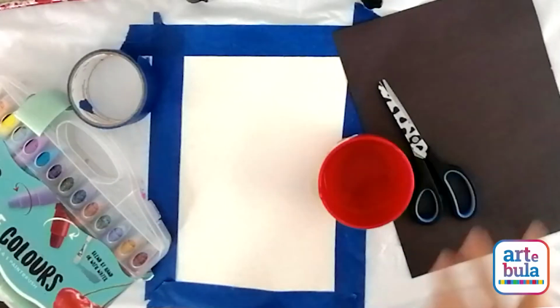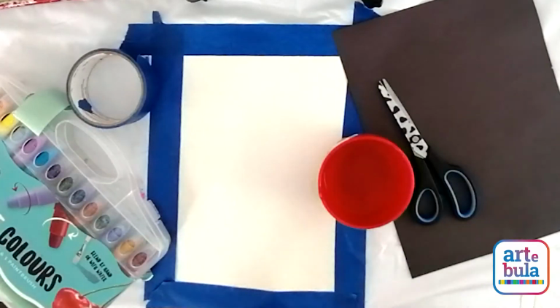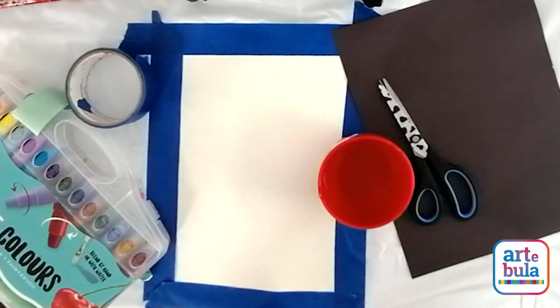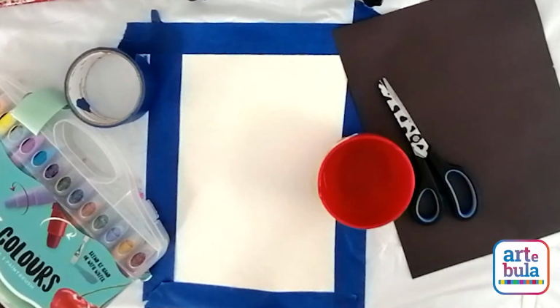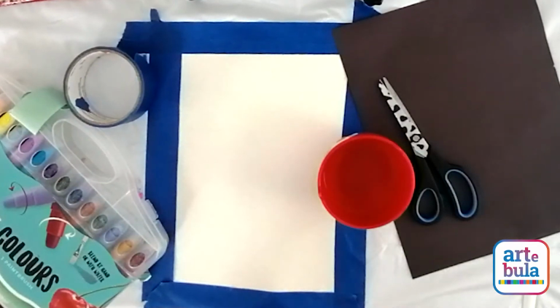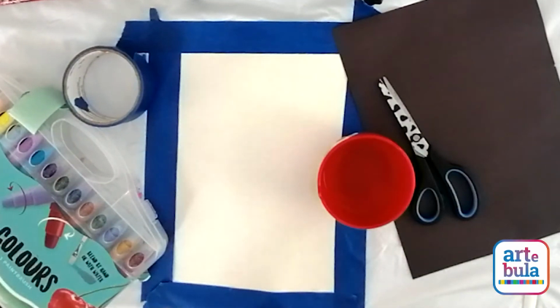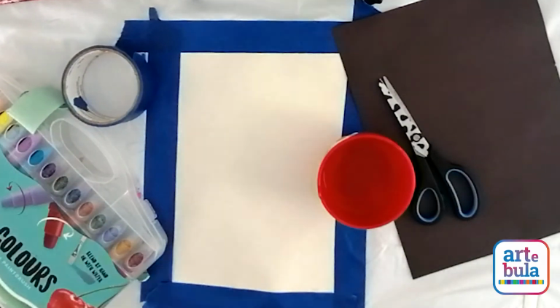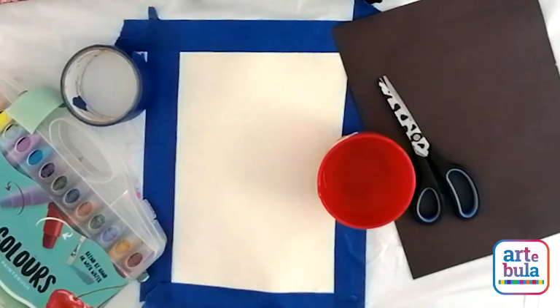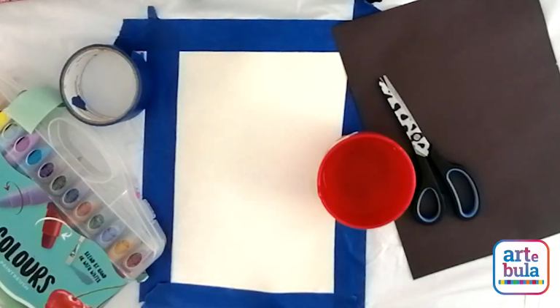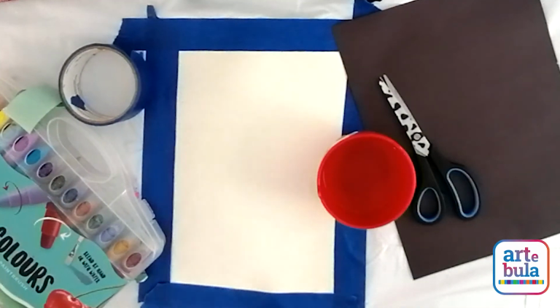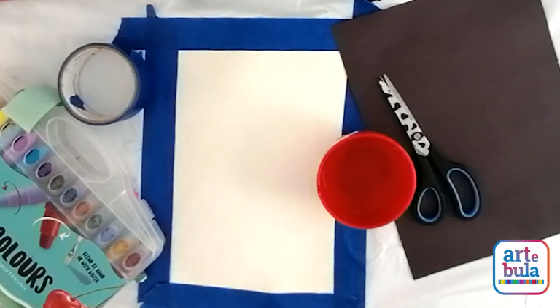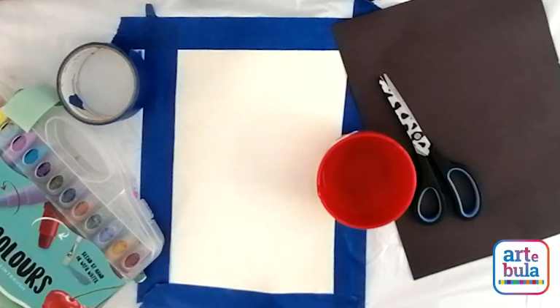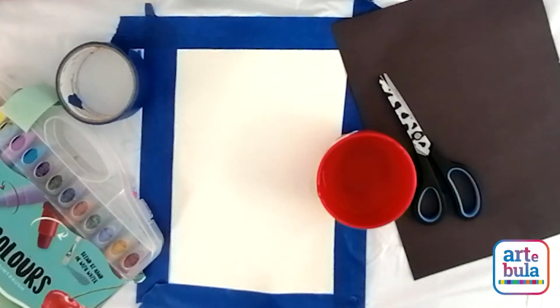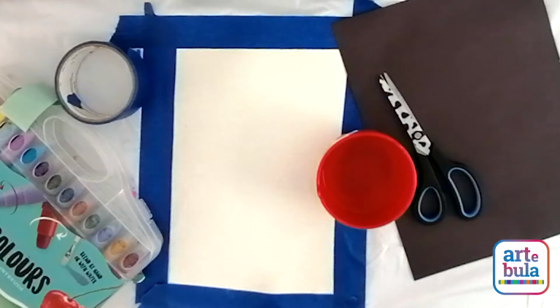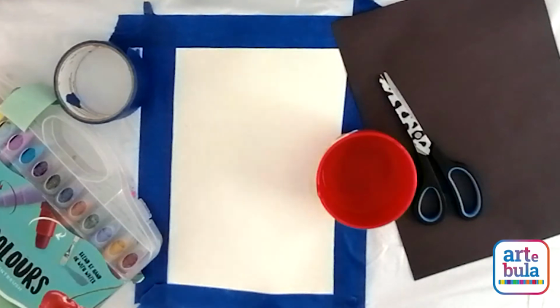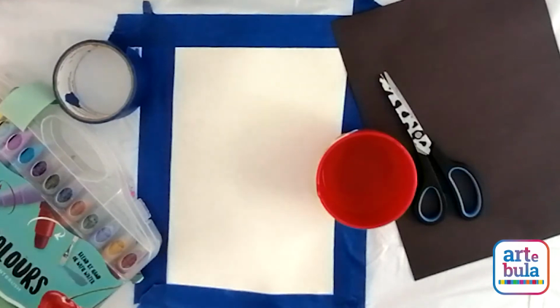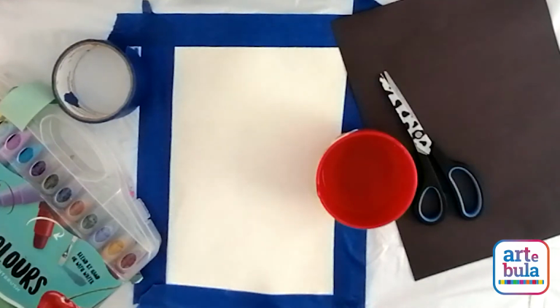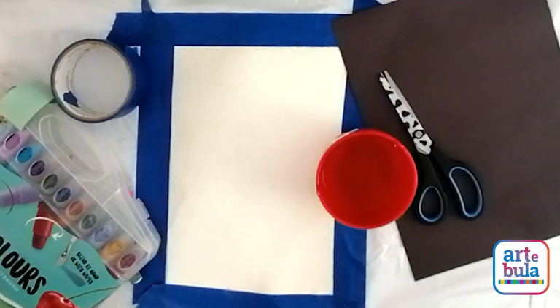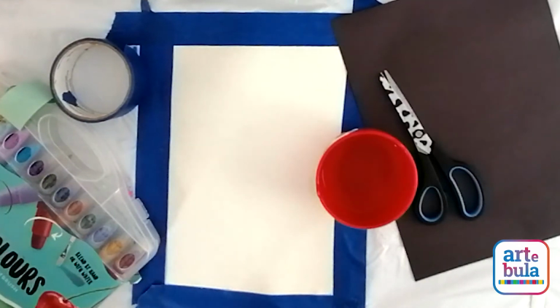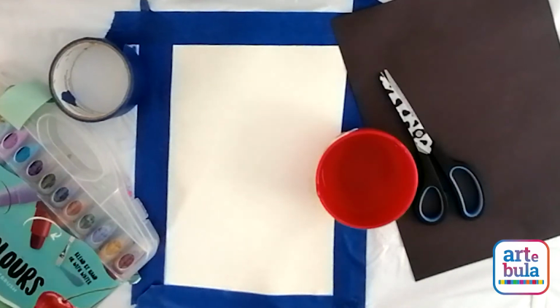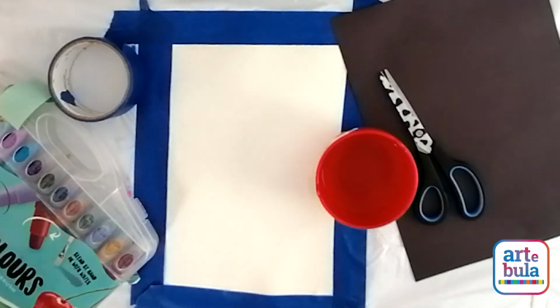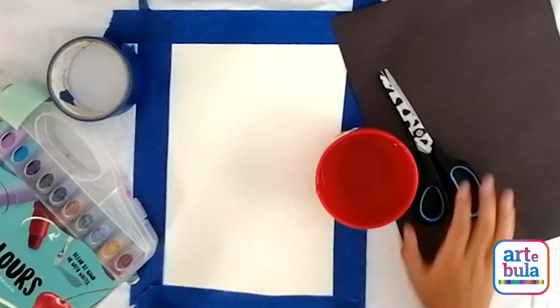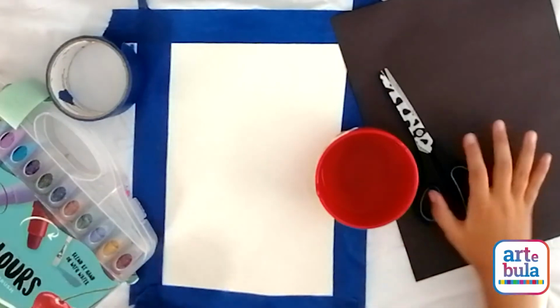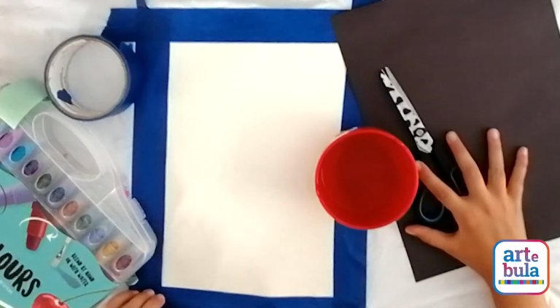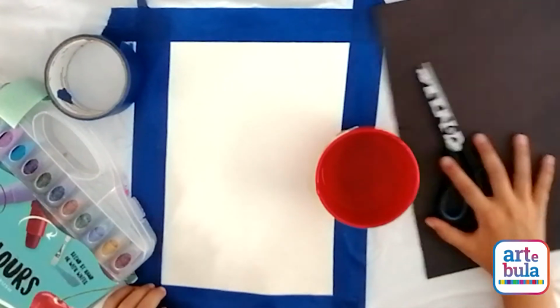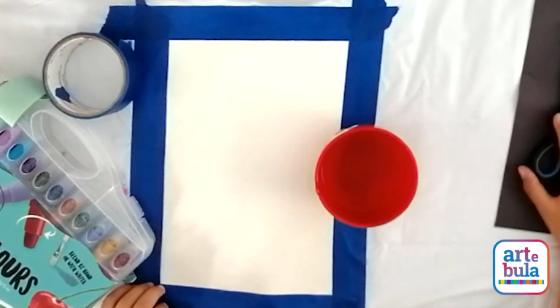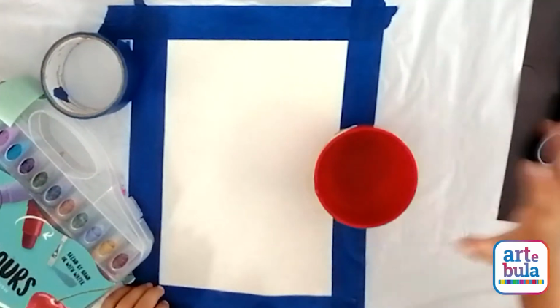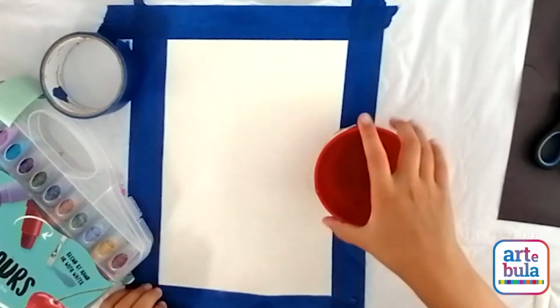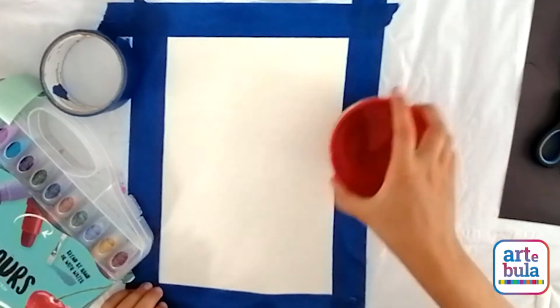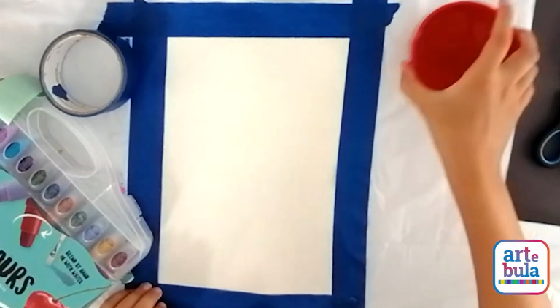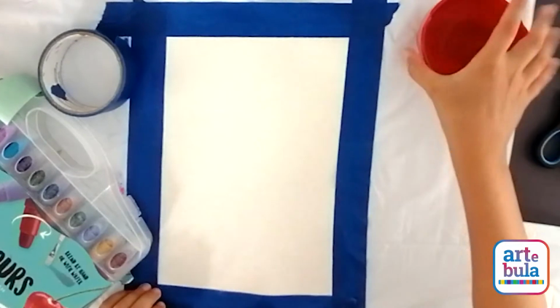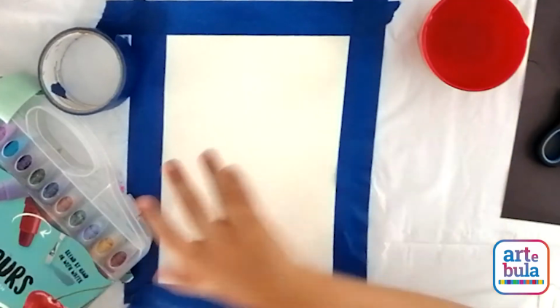You're going to need watercolor paint or watercolor paint markers, a piece of watercolor paper, some masking tape, water, and a paintbrush.